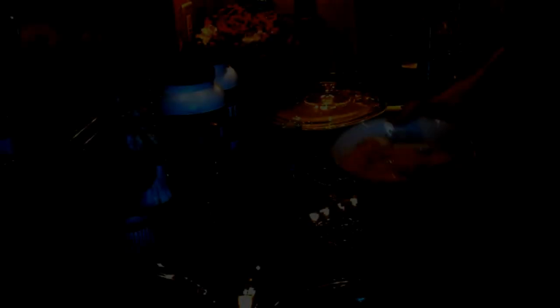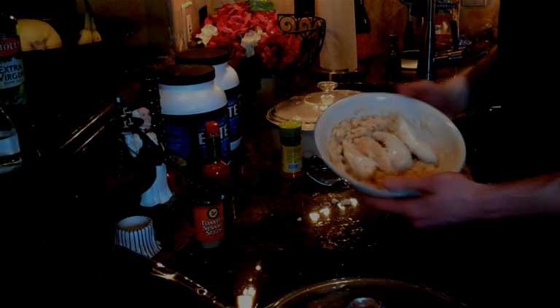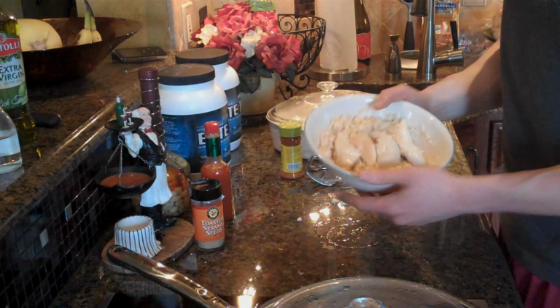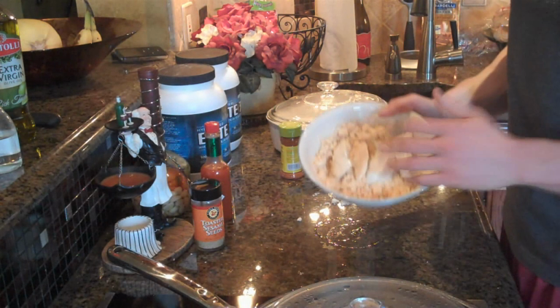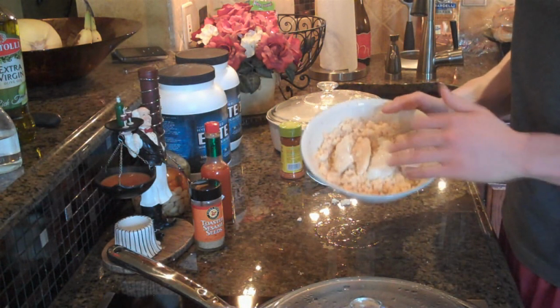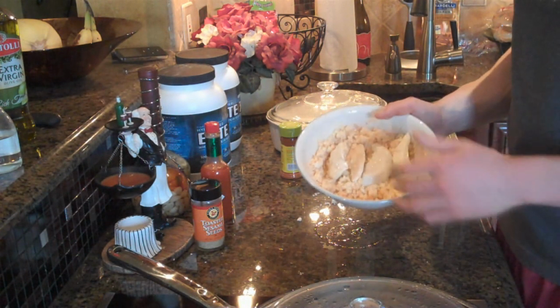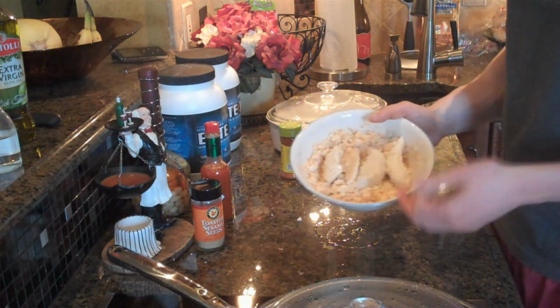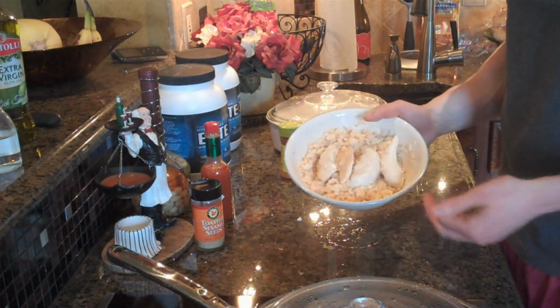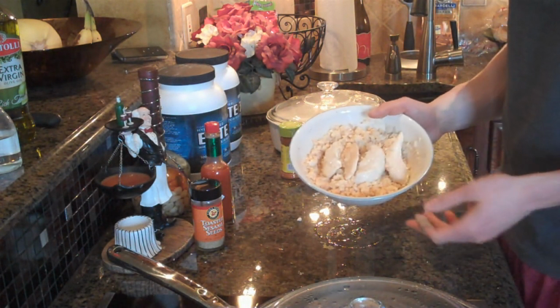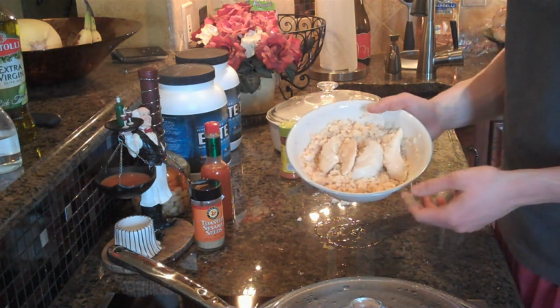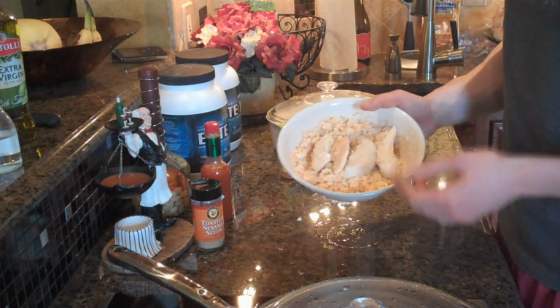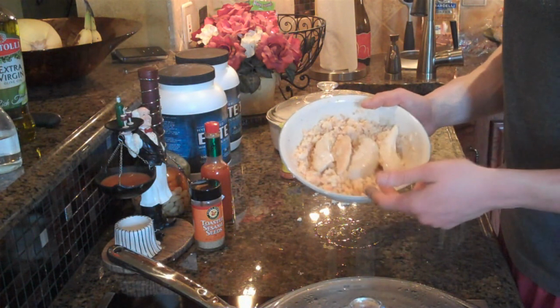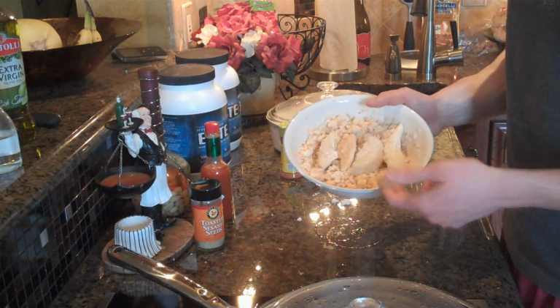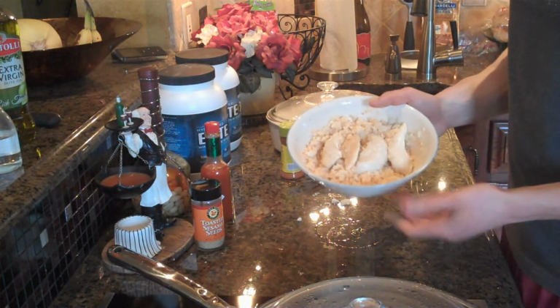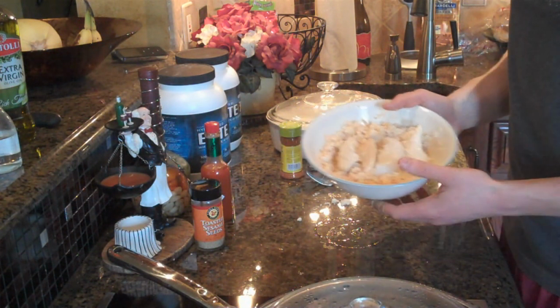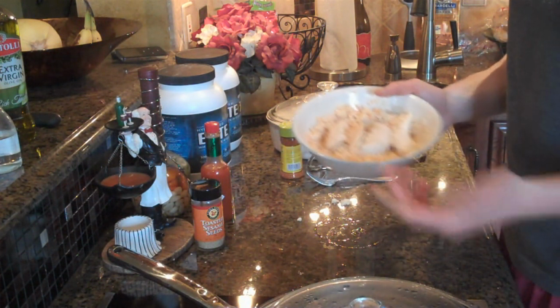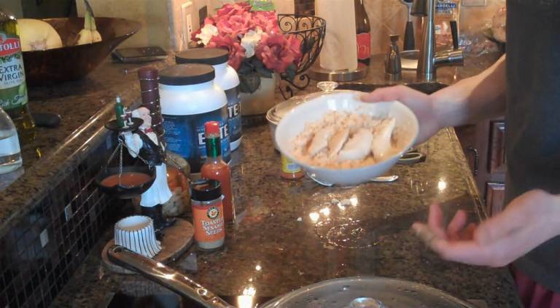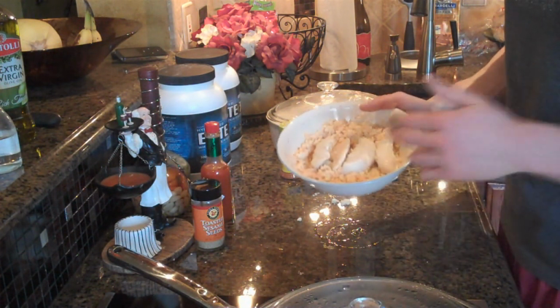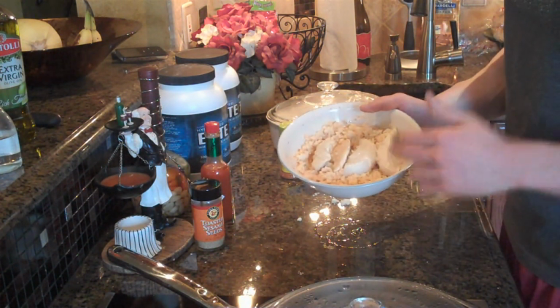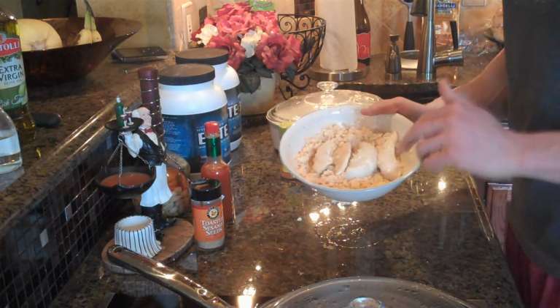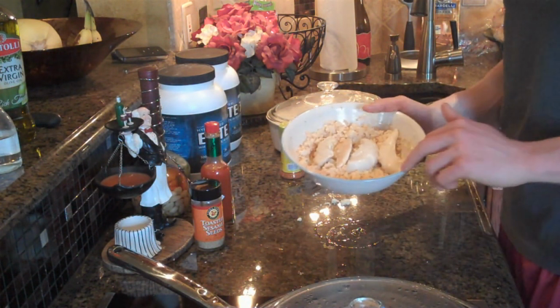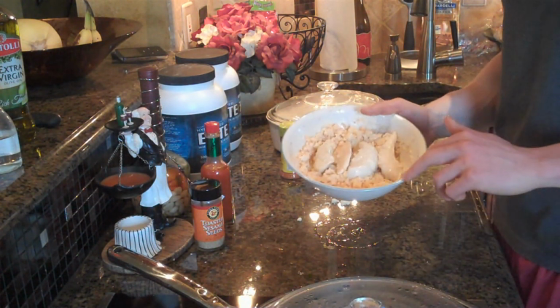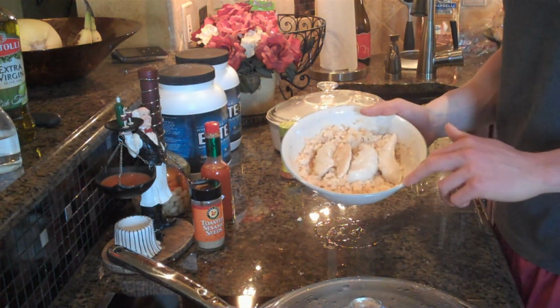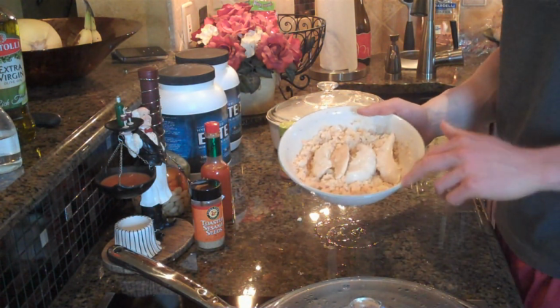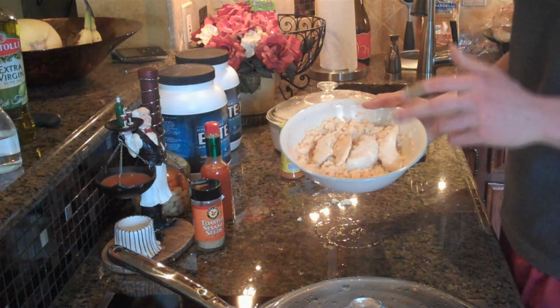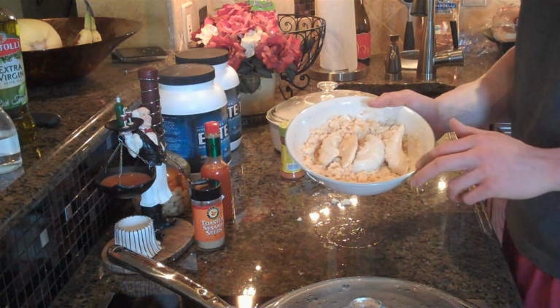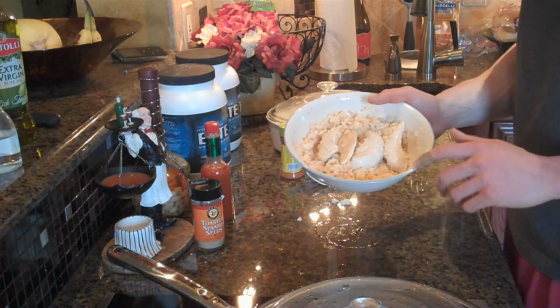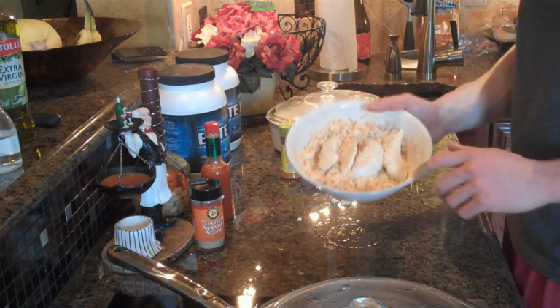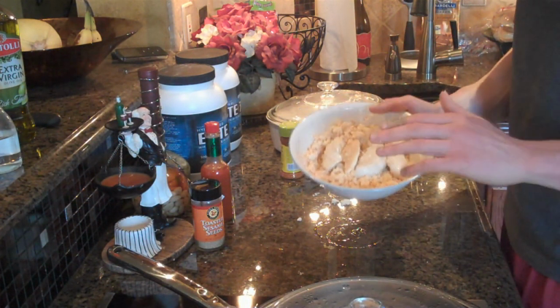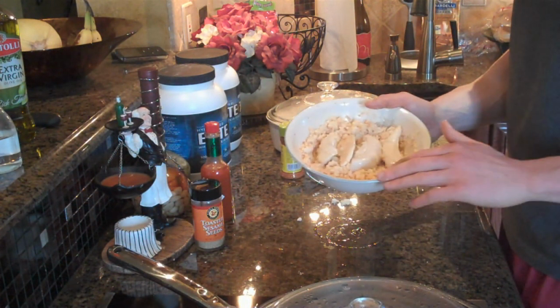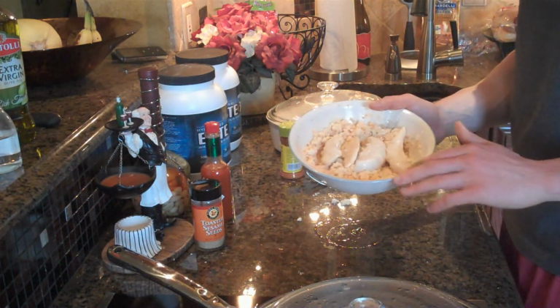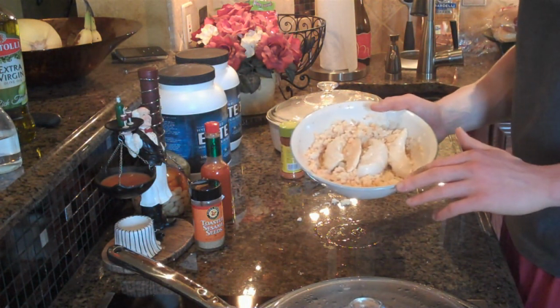There you have it — chicken and rice. The cool thing about this recipe is it's not actually rice; as we all know it's cauliflower, but it's going to taste exactly like rice almost, and it's a great low-carb substitute.